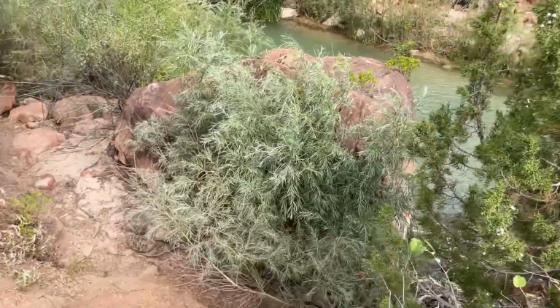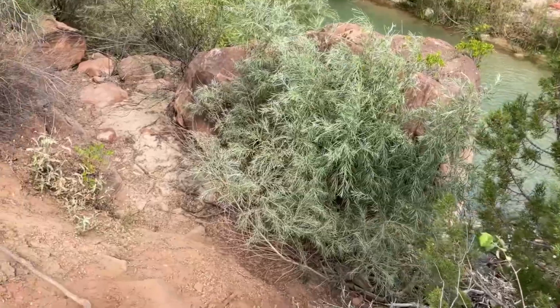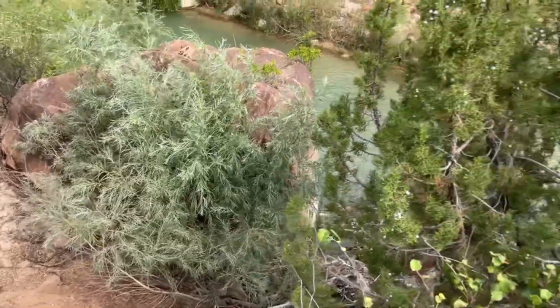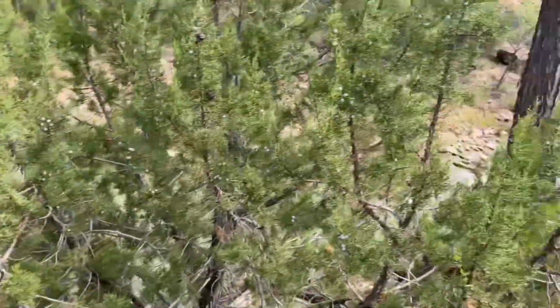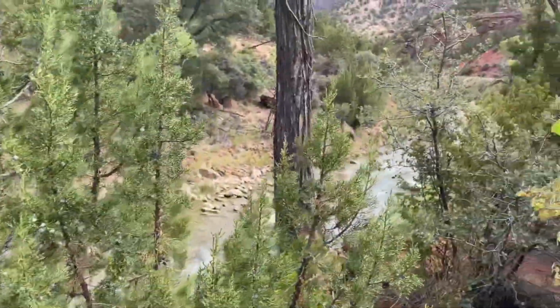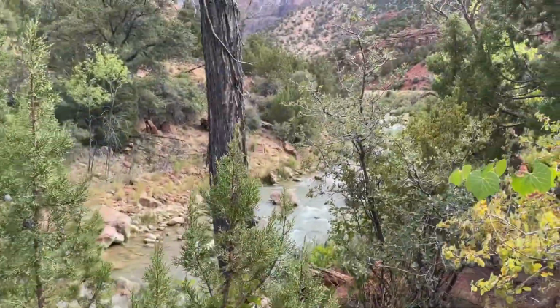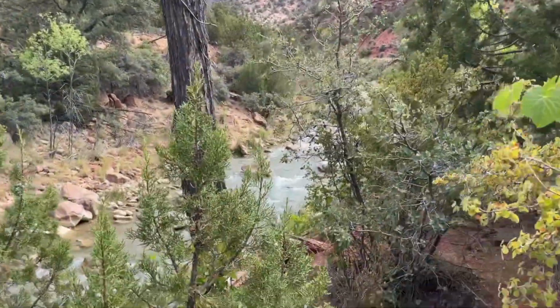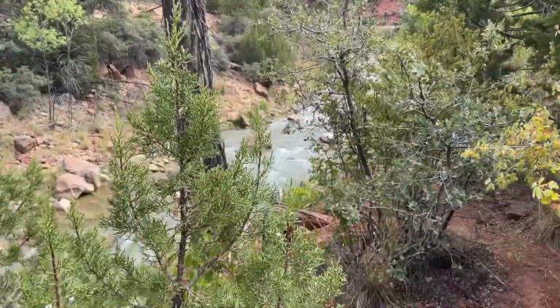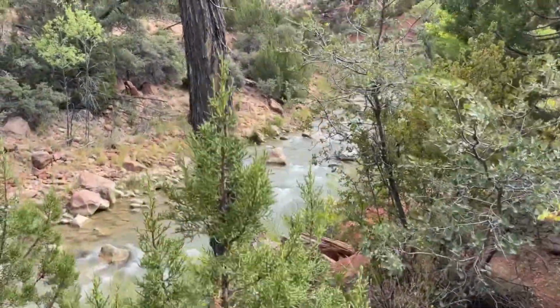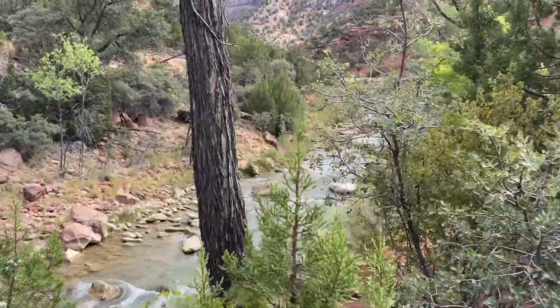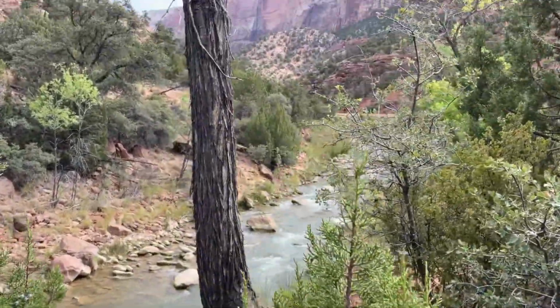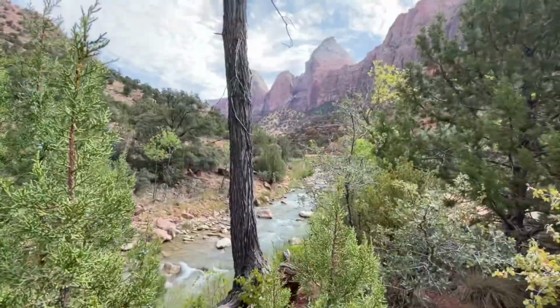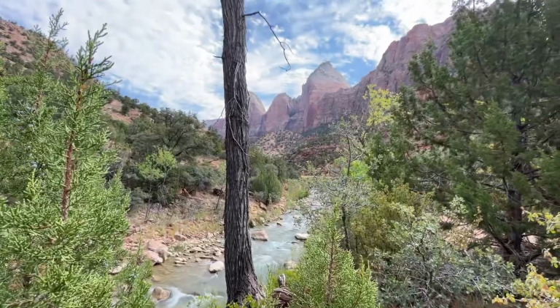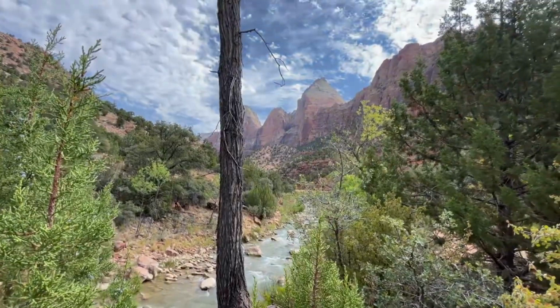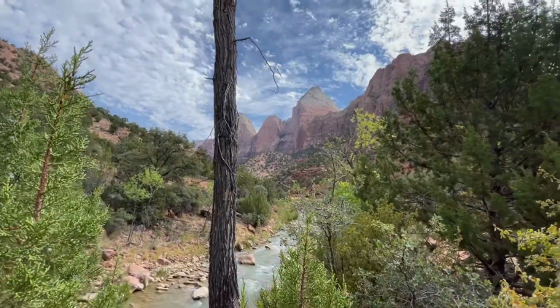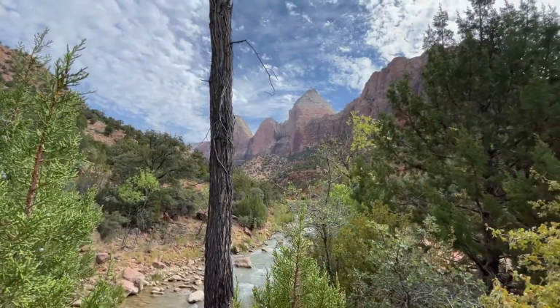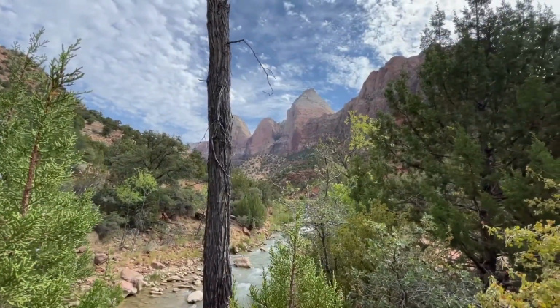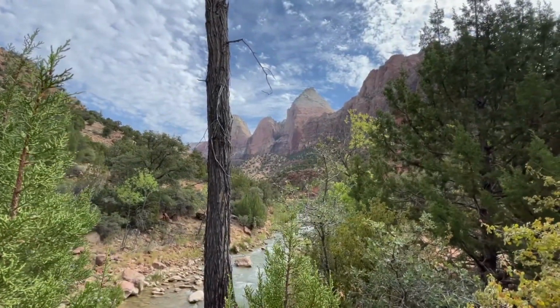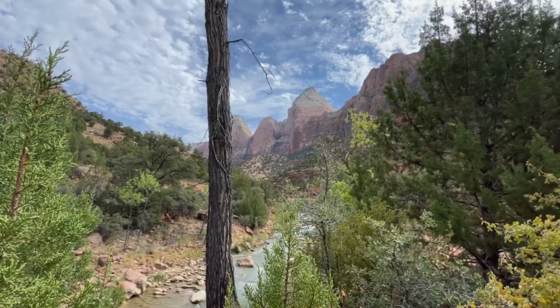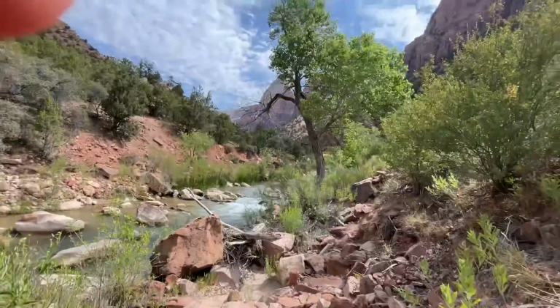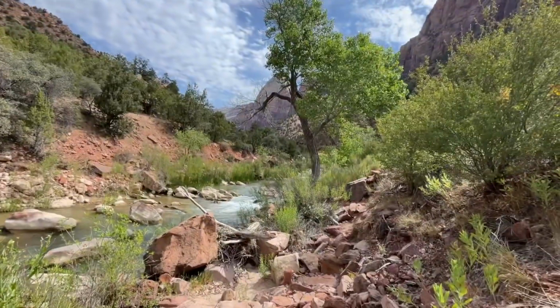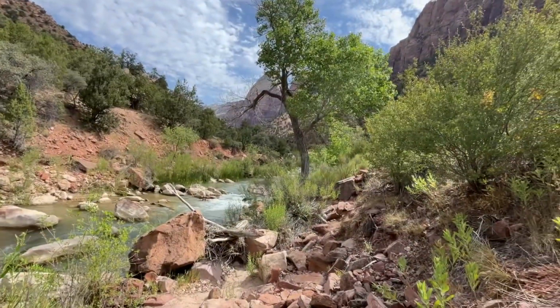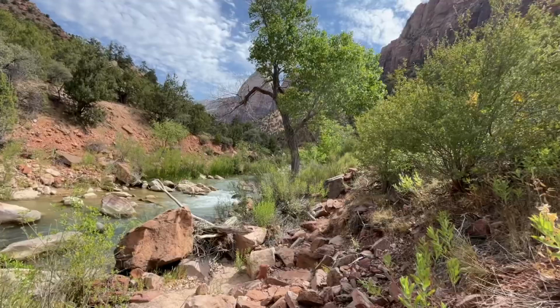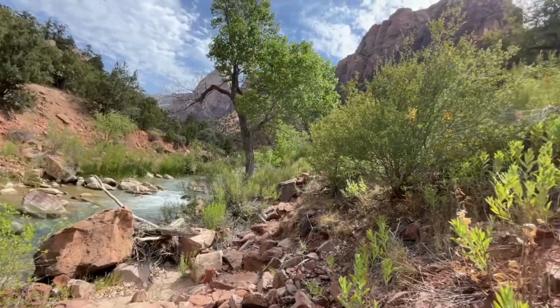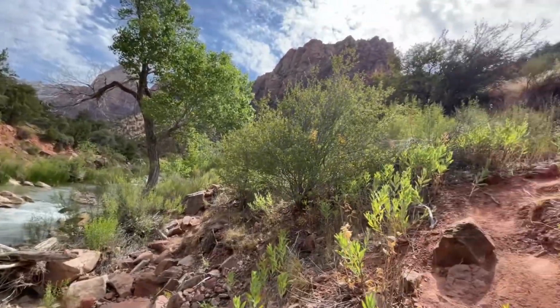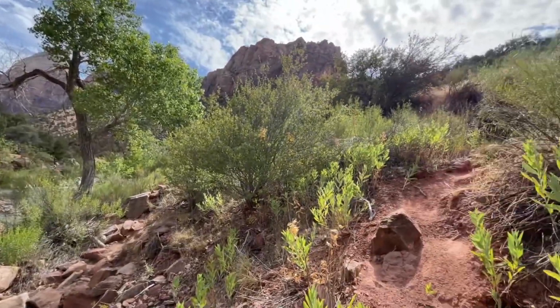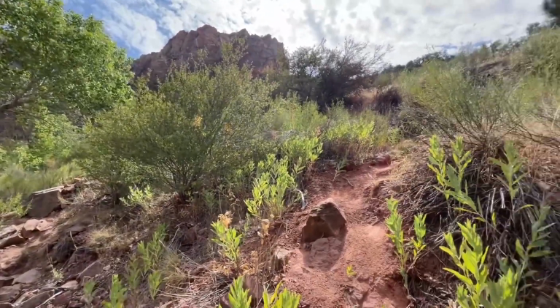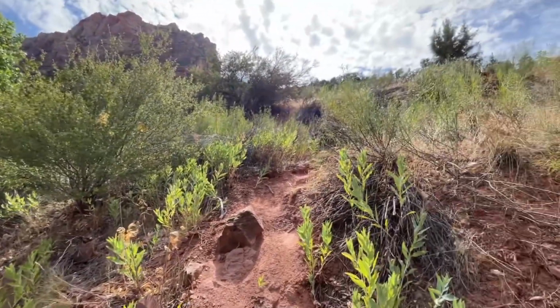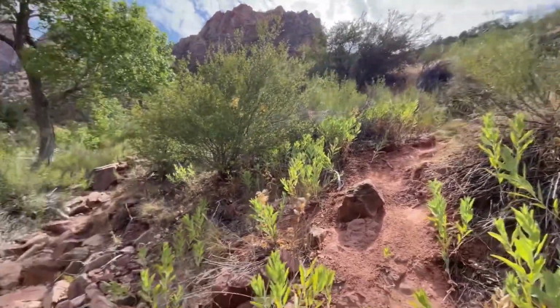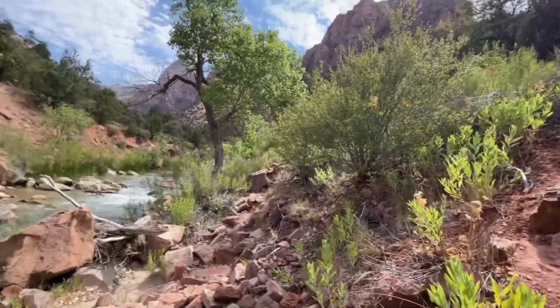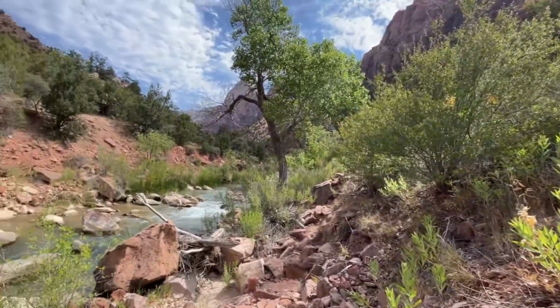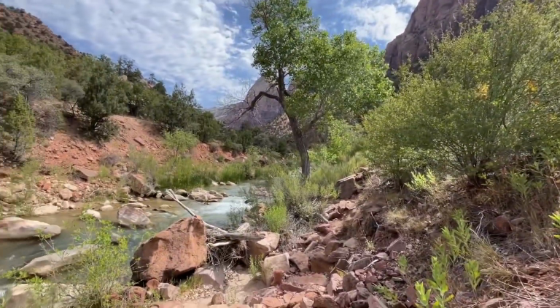I might try to get down there, but we'll see. Stunning views as always. I'm gonna probably head back the other way though.